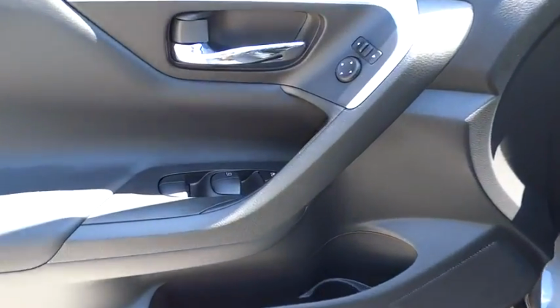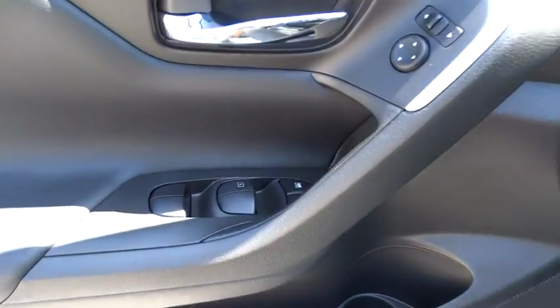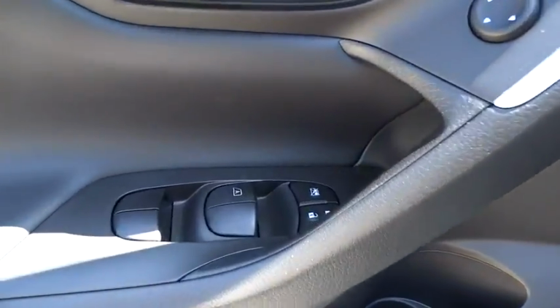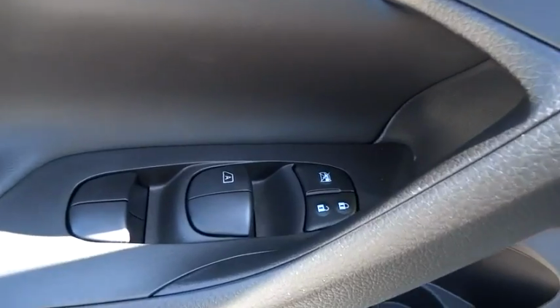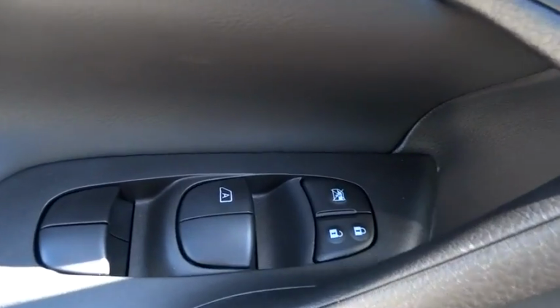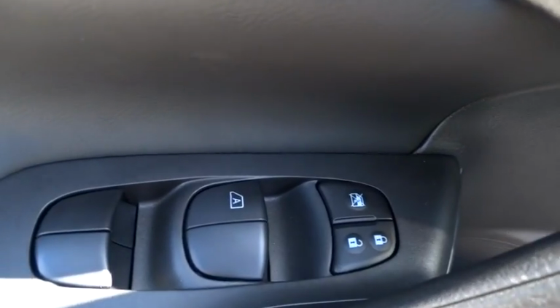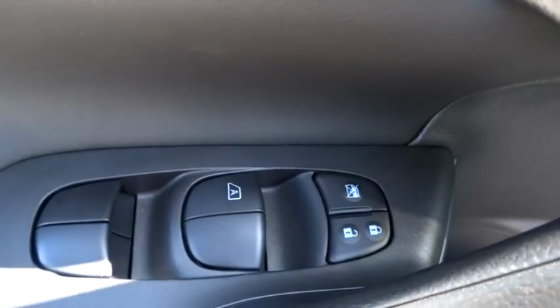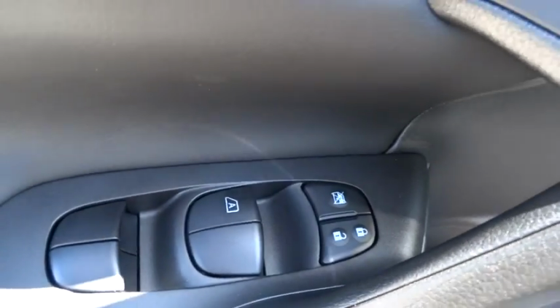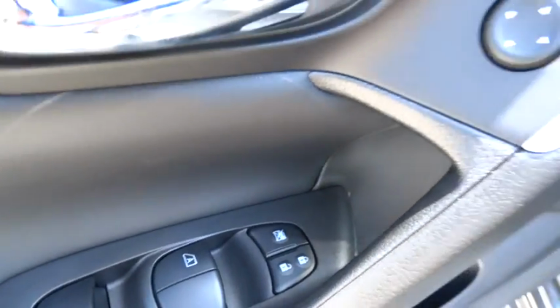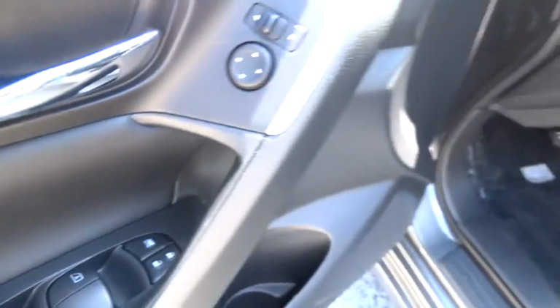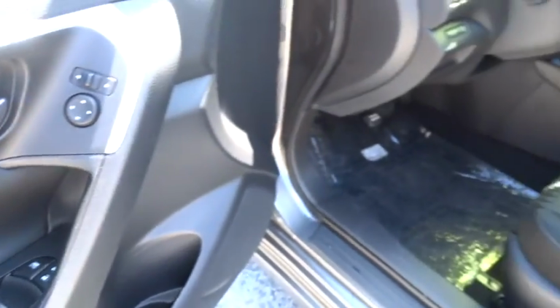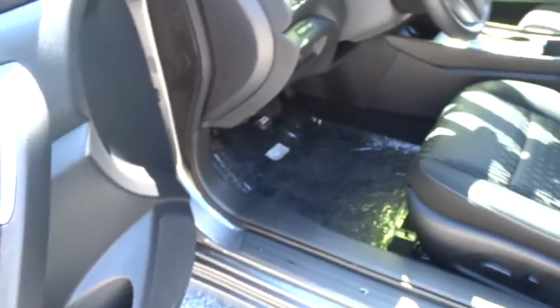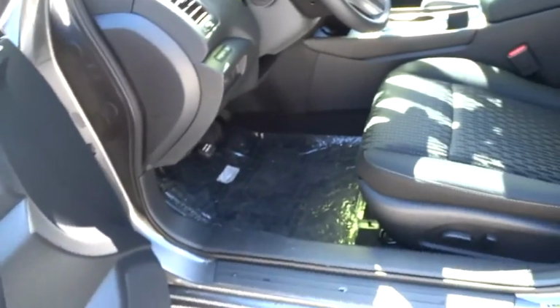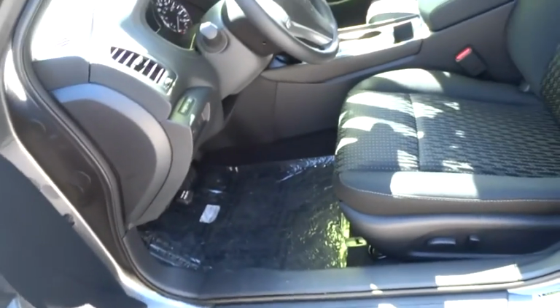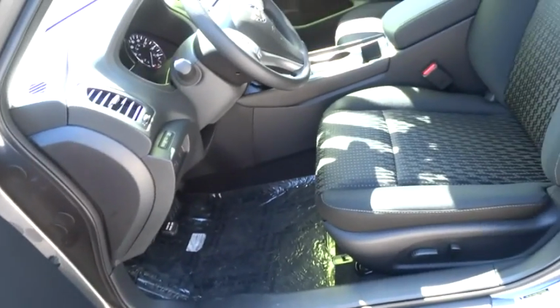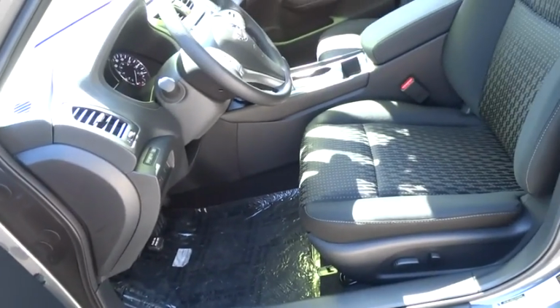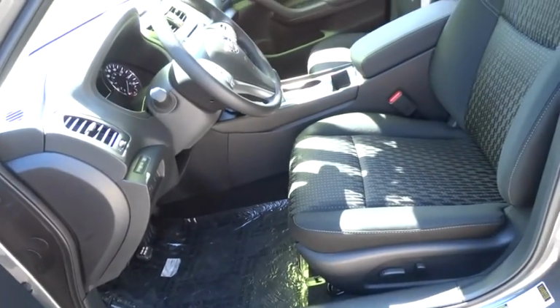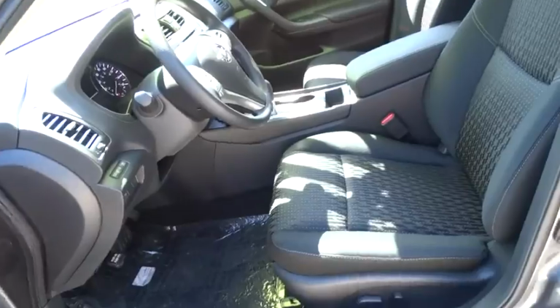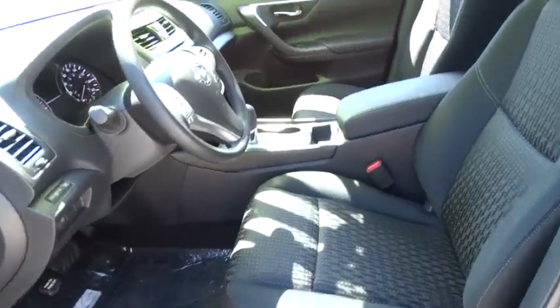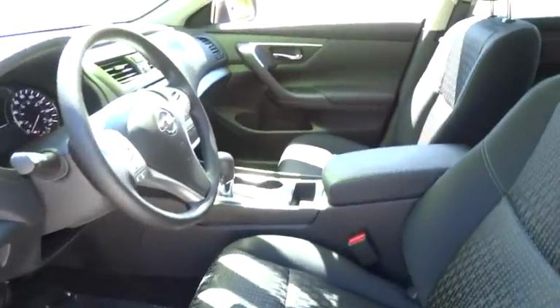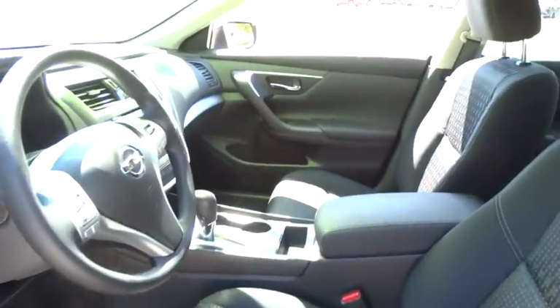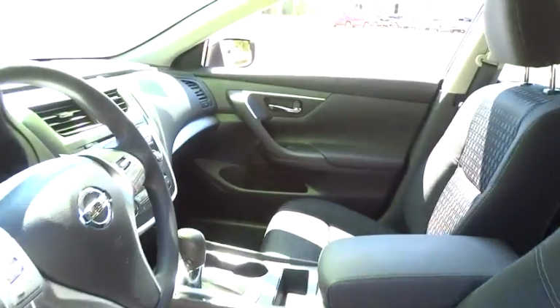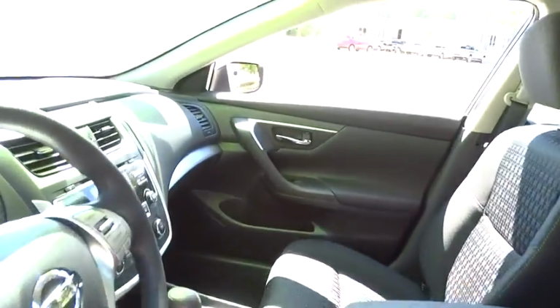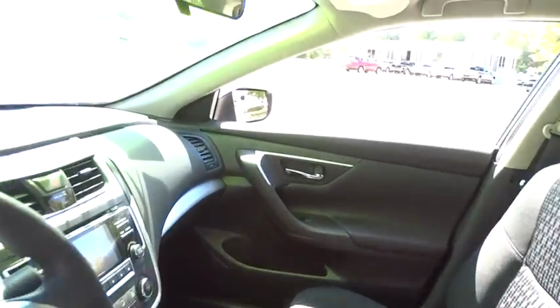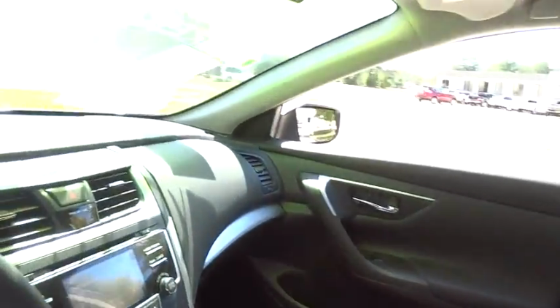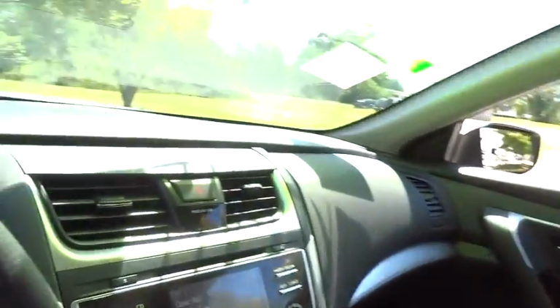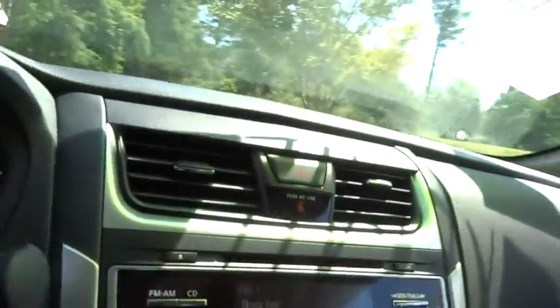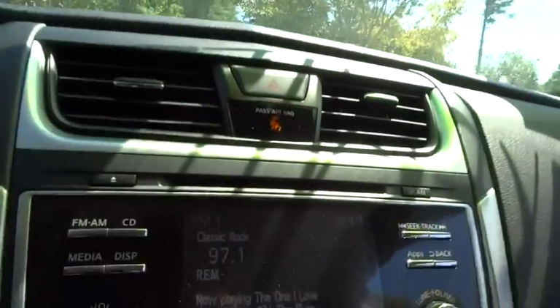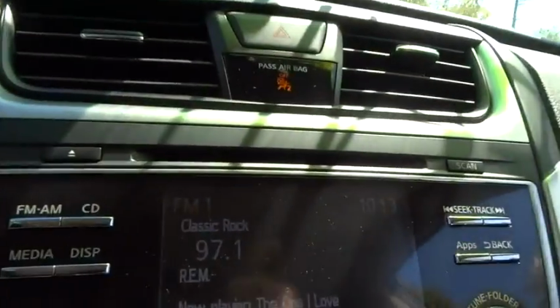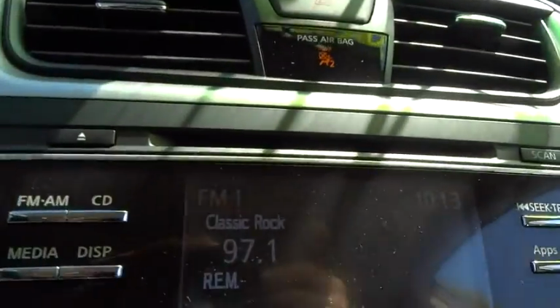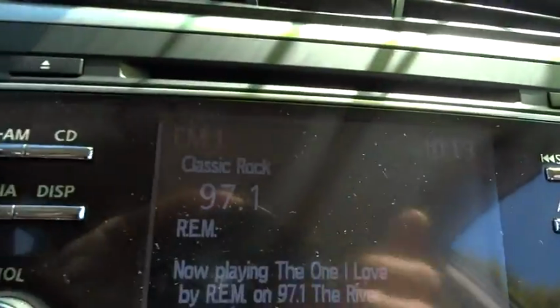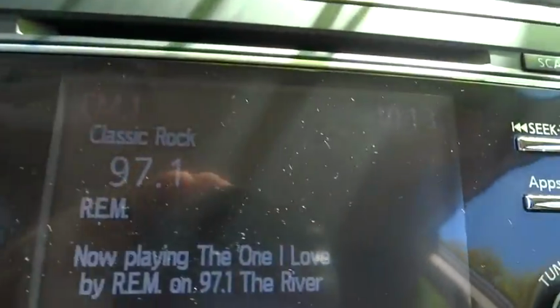CD player, power windows, MP3 player, bucket seats. If affordable style and reliability are what you're looking for, this vehicle couldn't be more perfect. Drive it today.